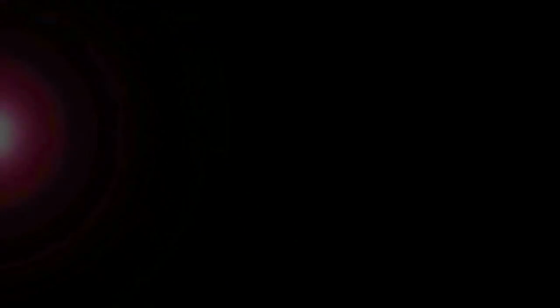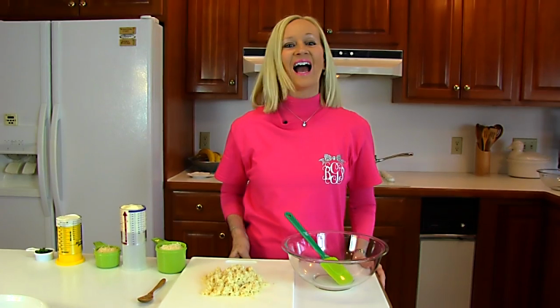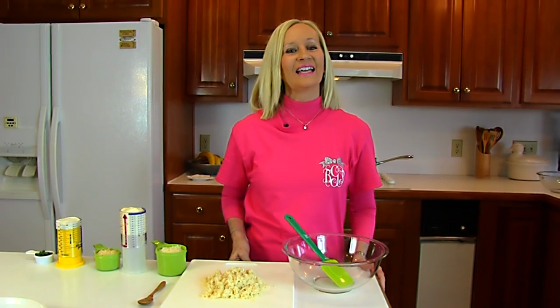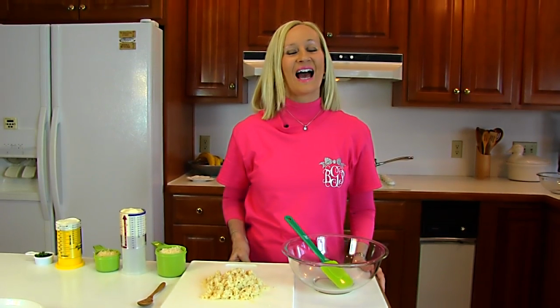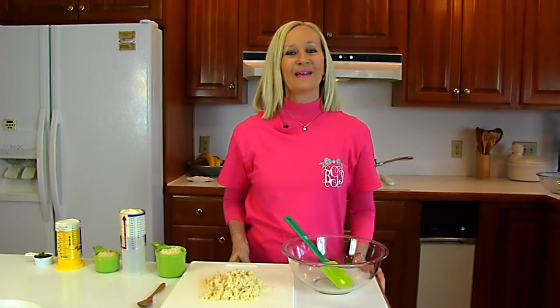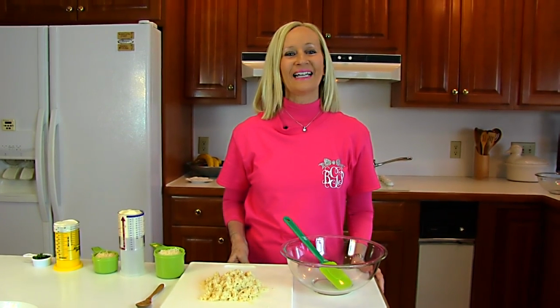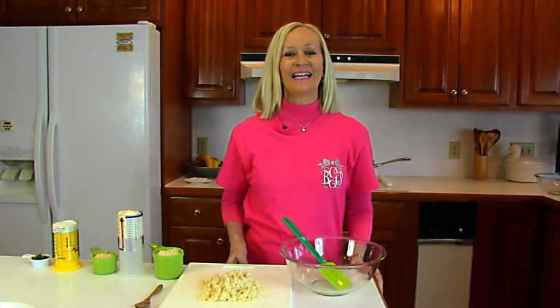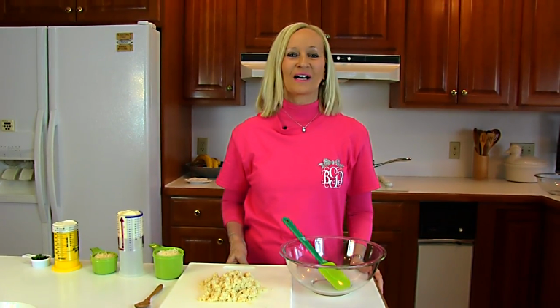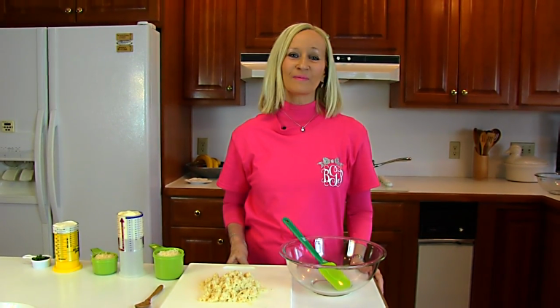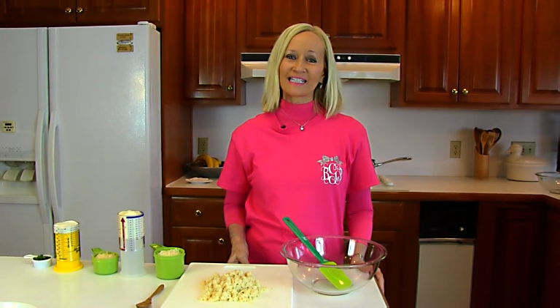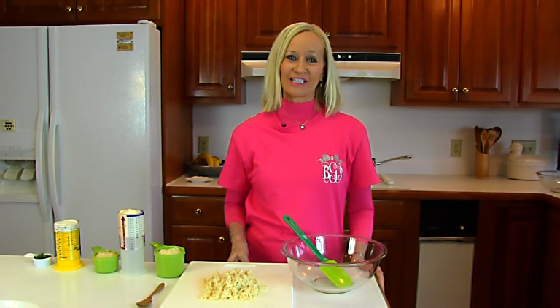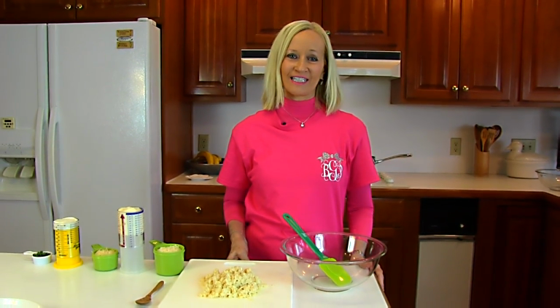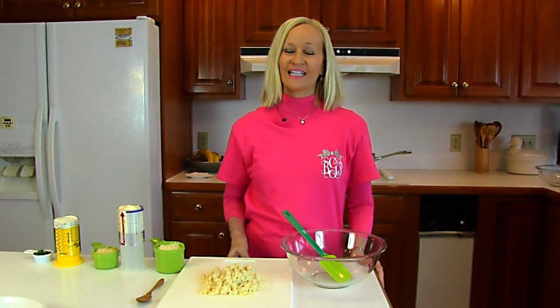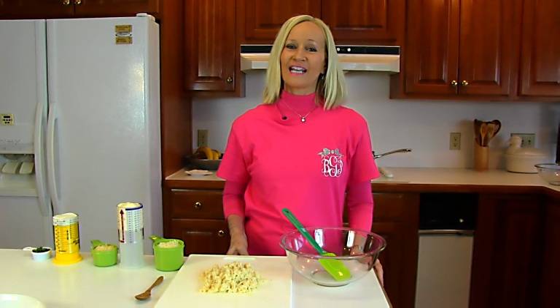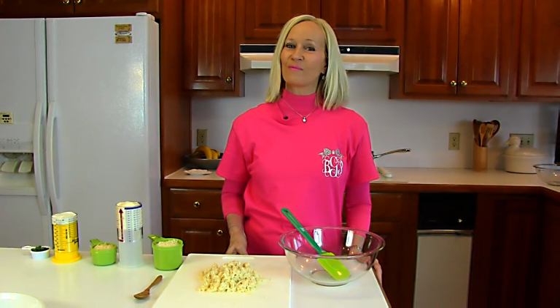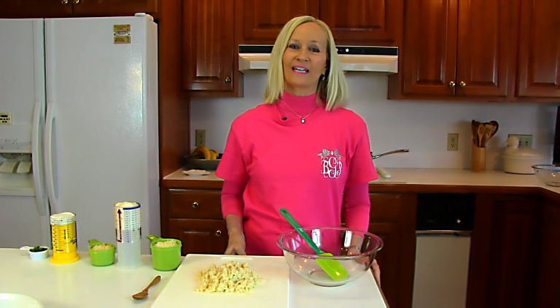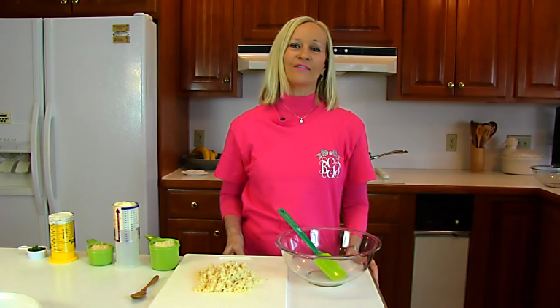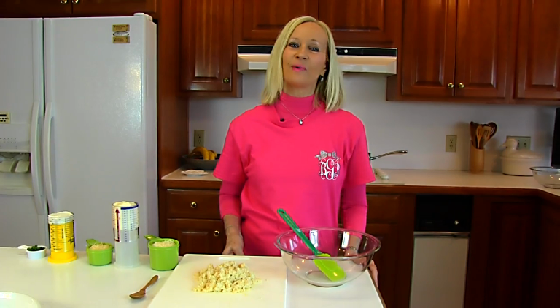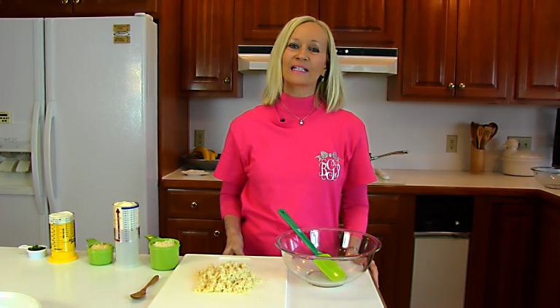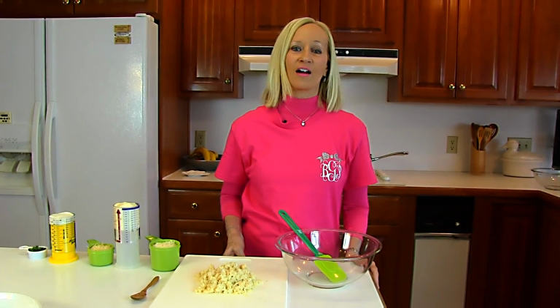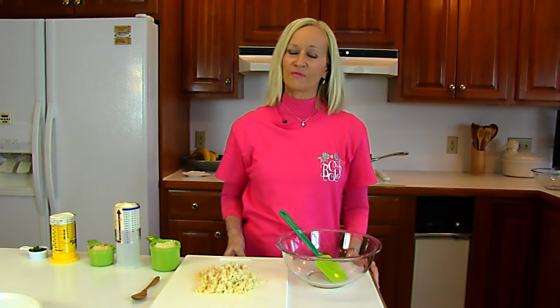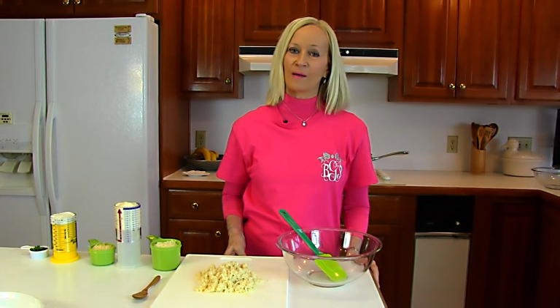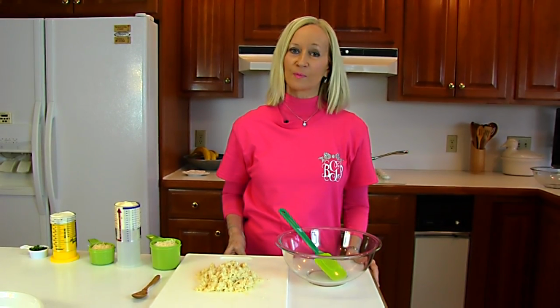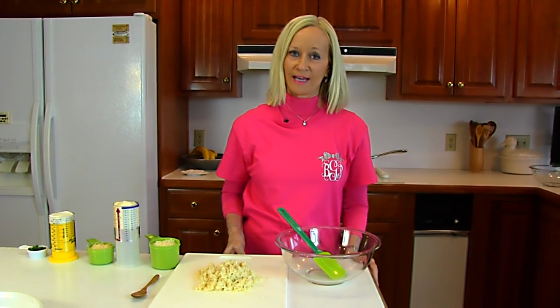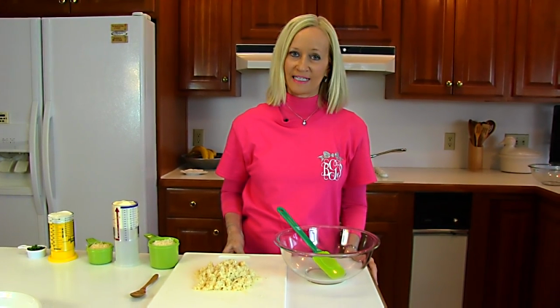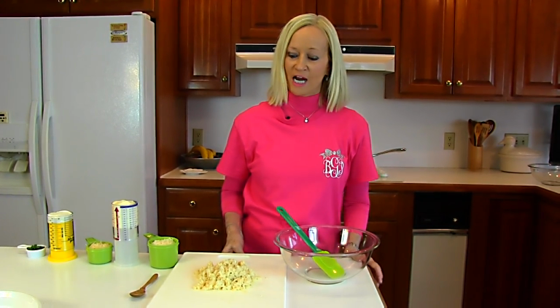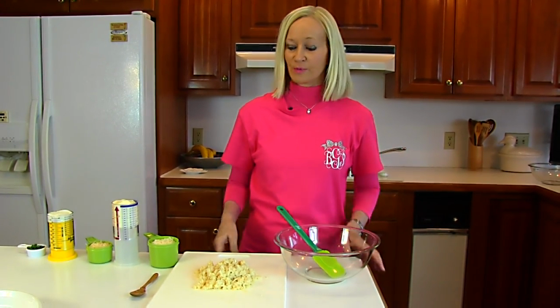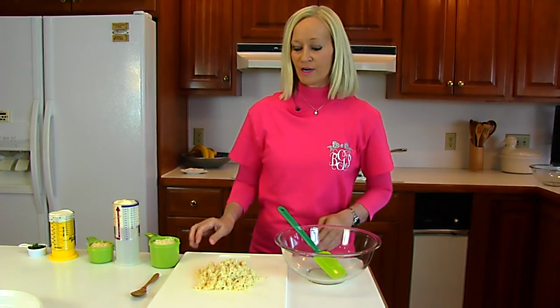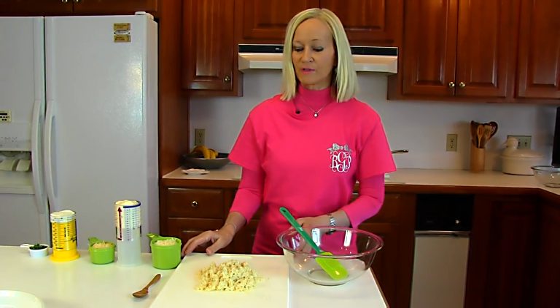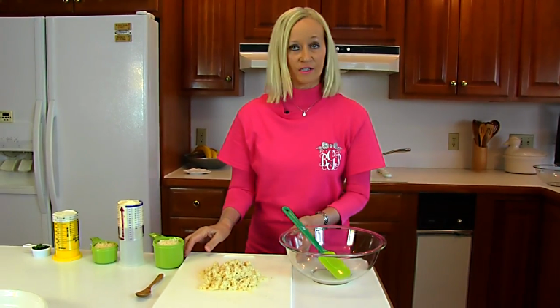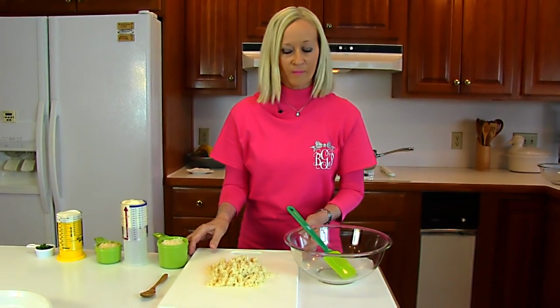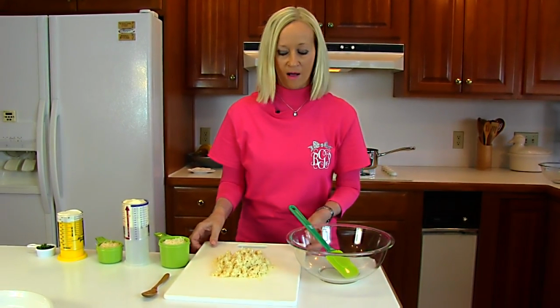Hi, I'm Betty. Welcome to Betty's Kitchen. Today we're making oven-baked hearts of palm spread. So we're starting with hearts of palm.